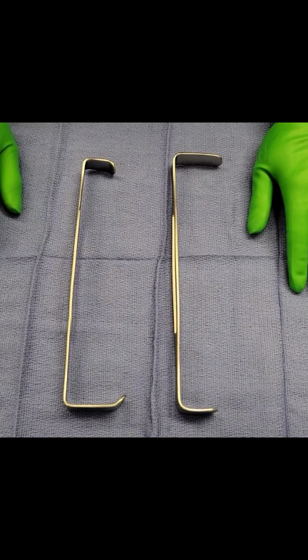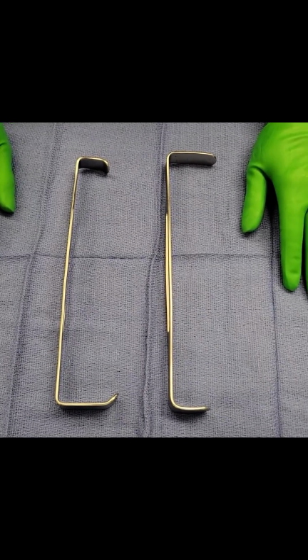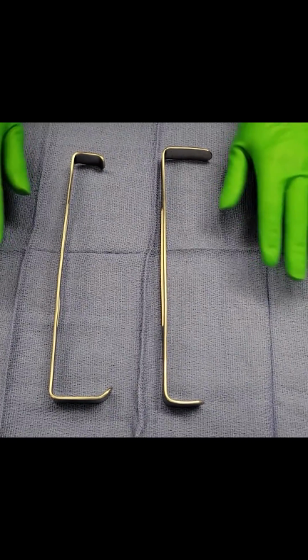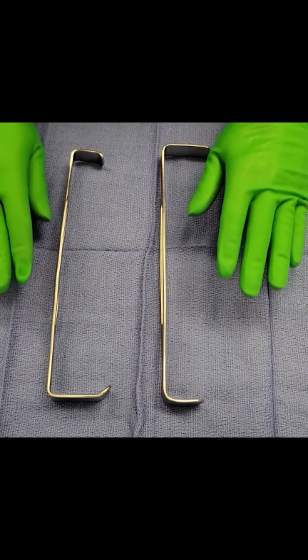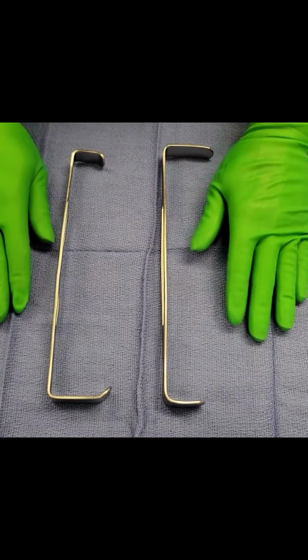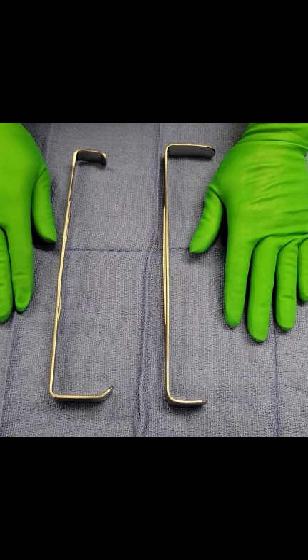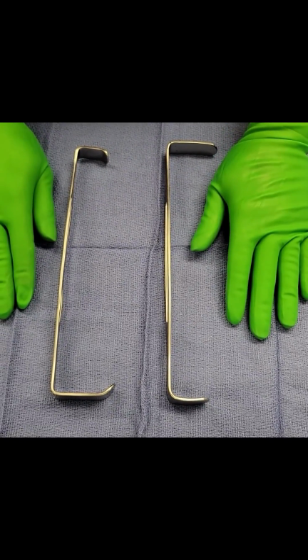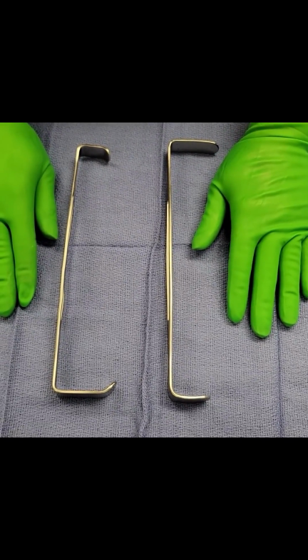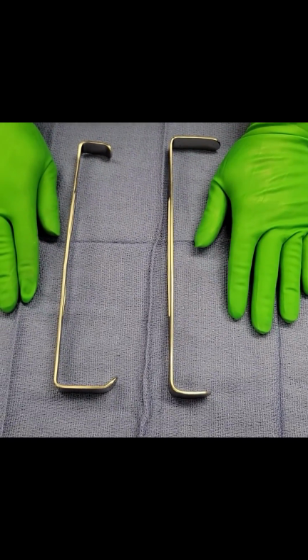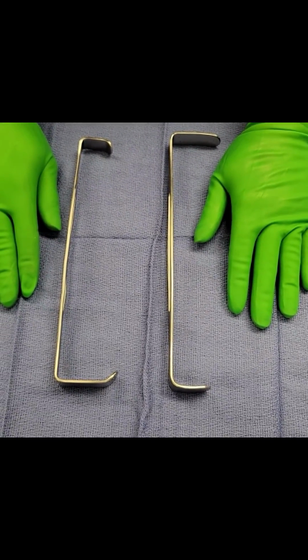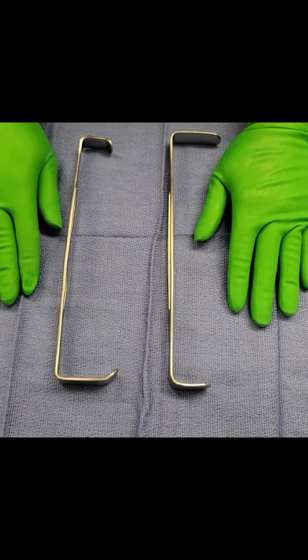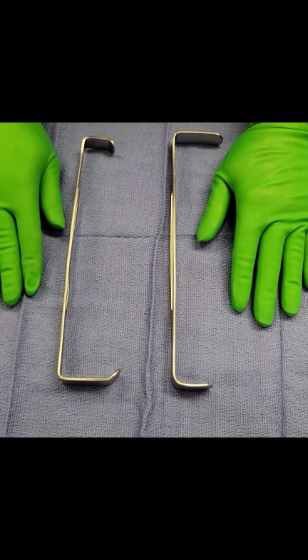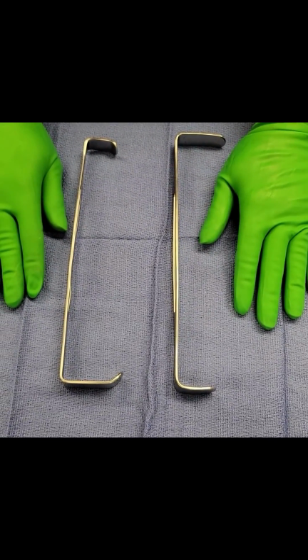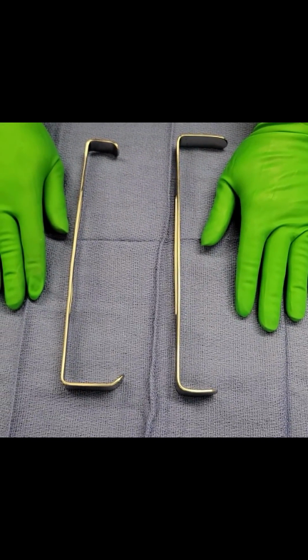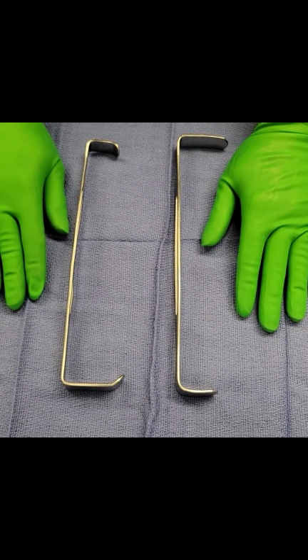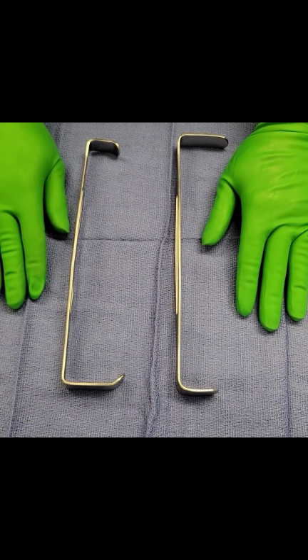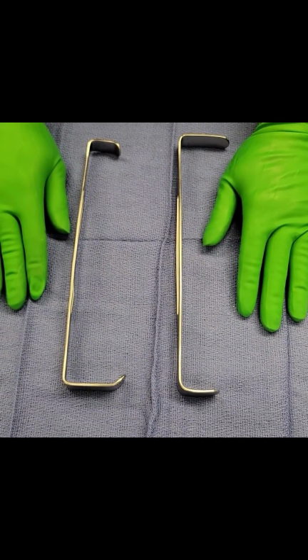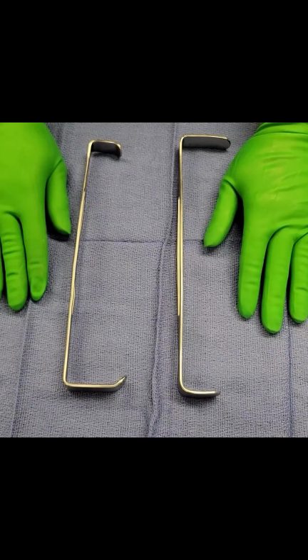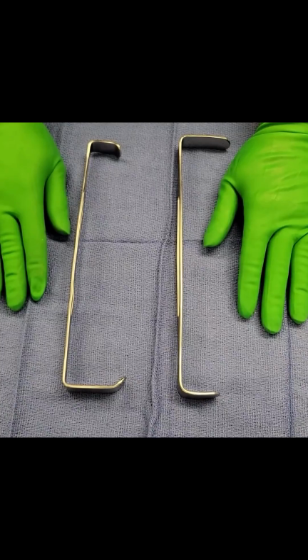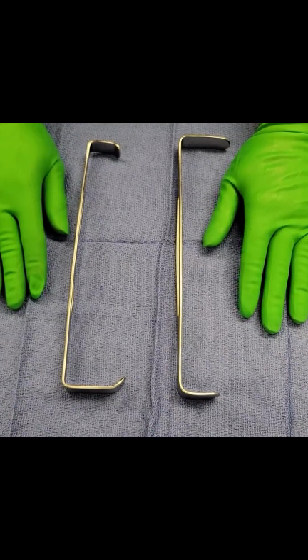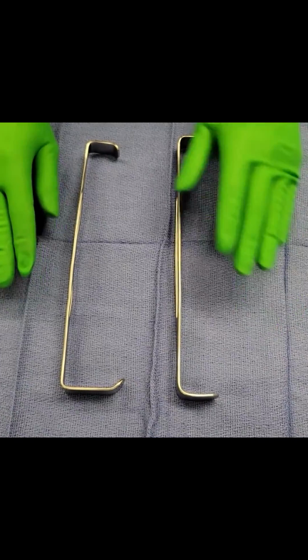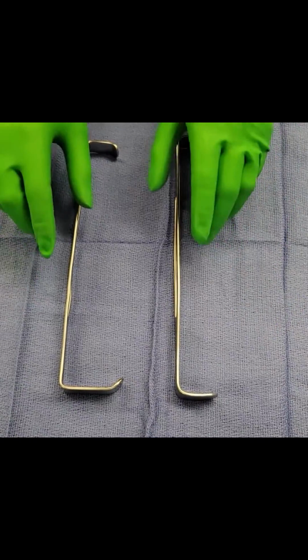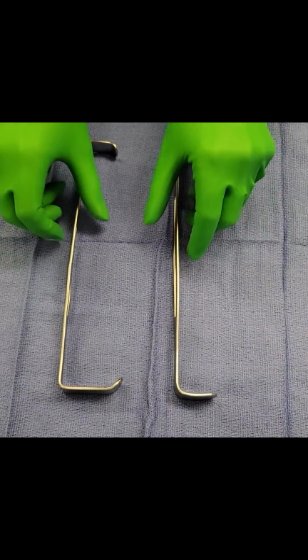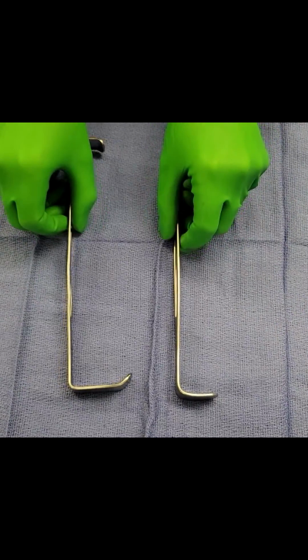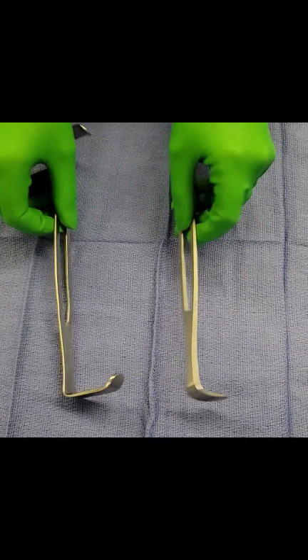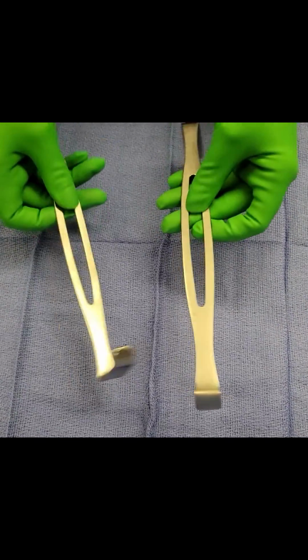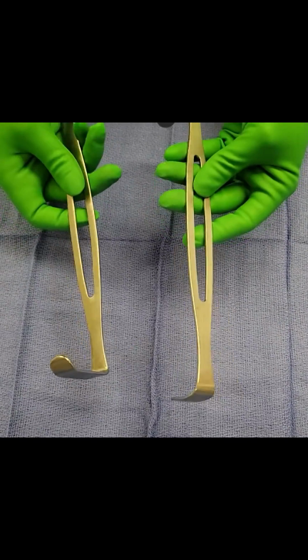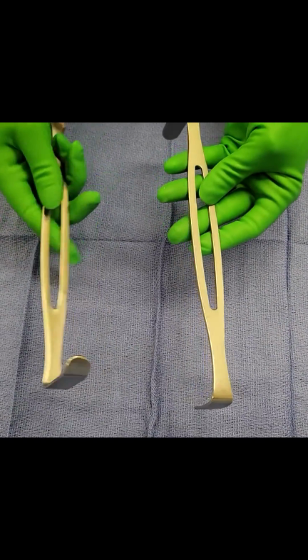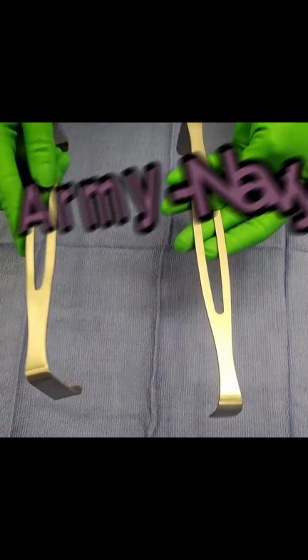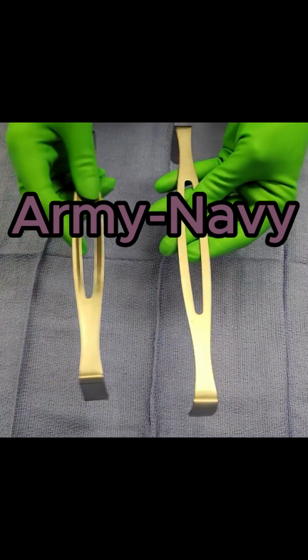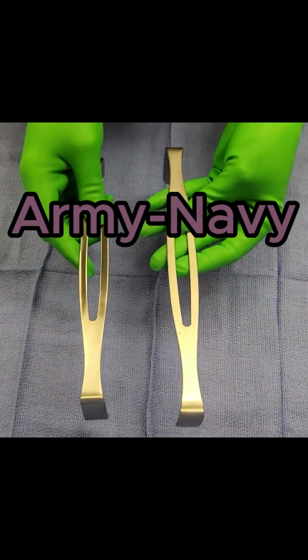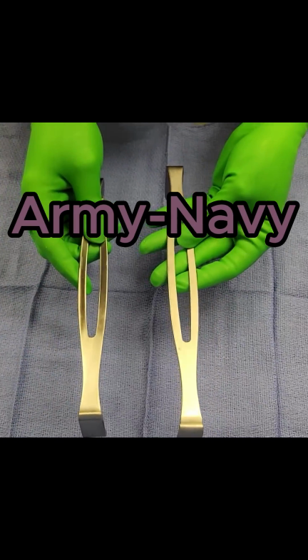Welcome to another segment of Surgical Instrument of the Week. This week we'll be talking about the Army-Navy retractor.